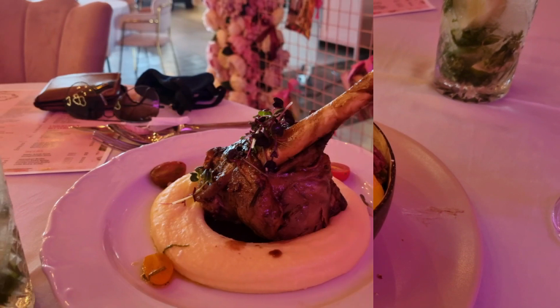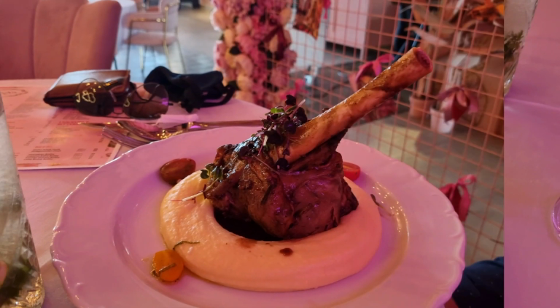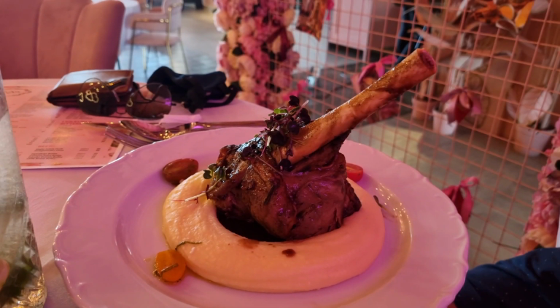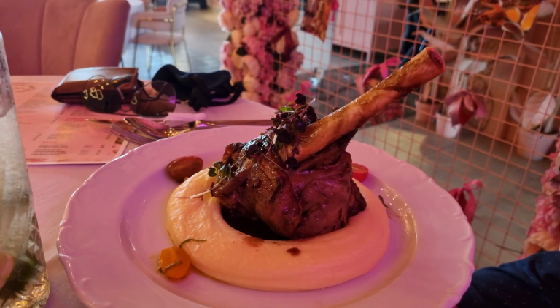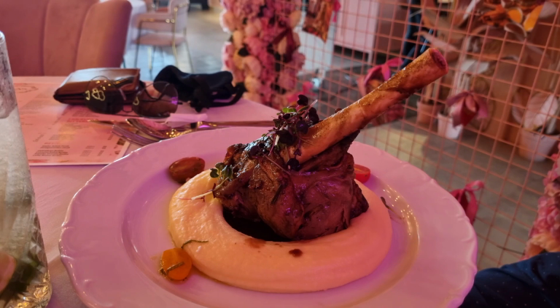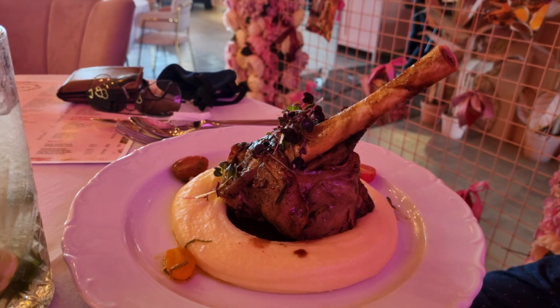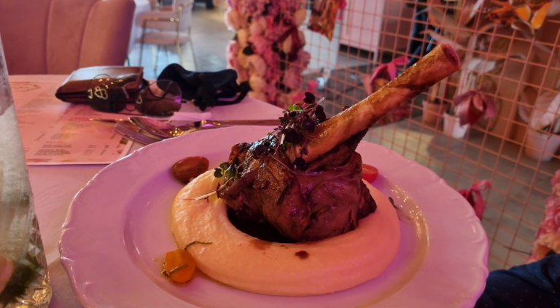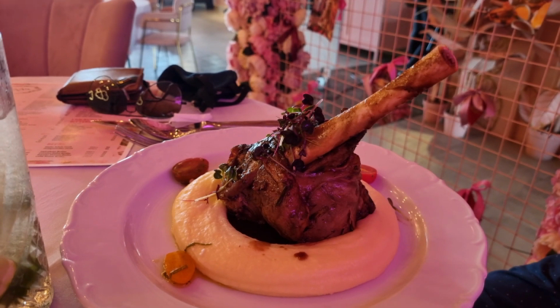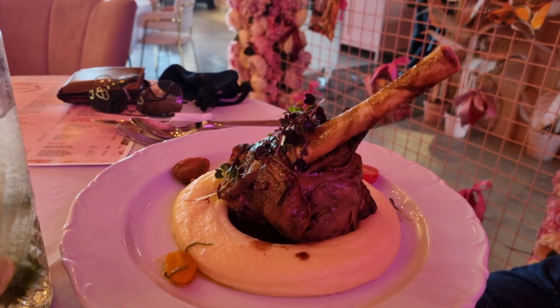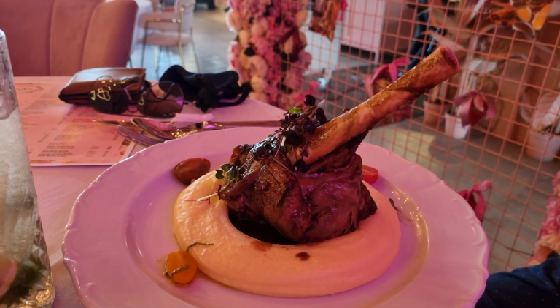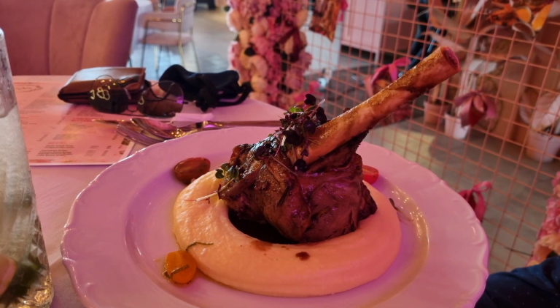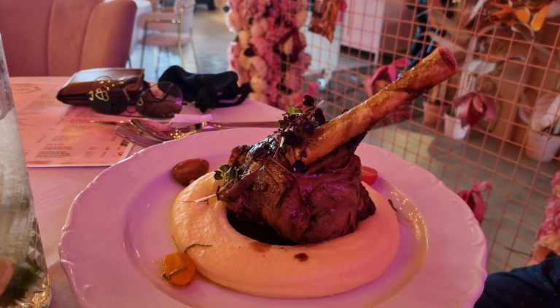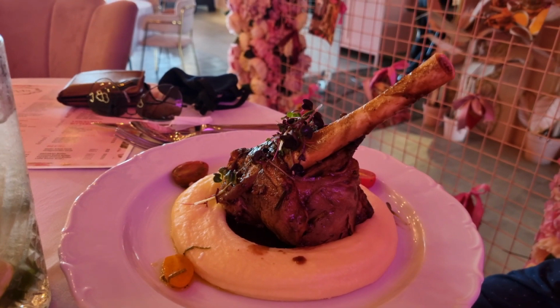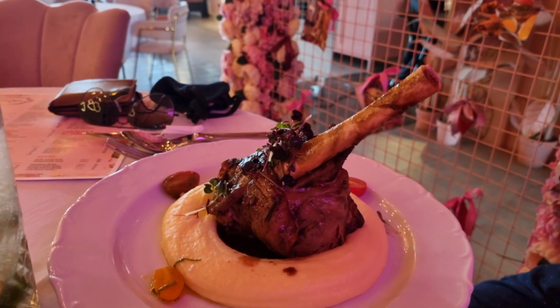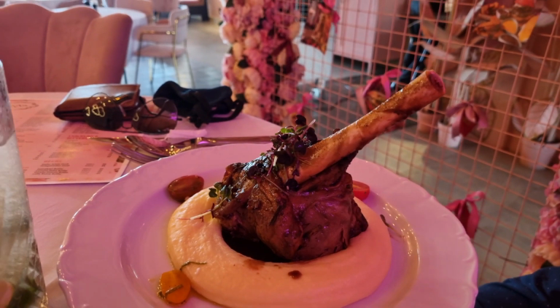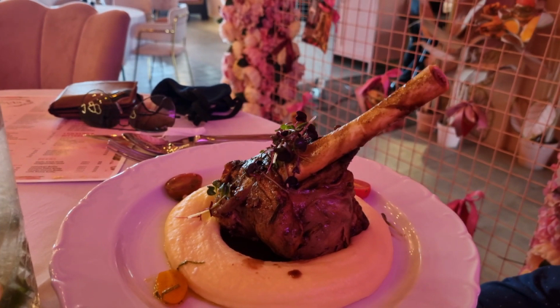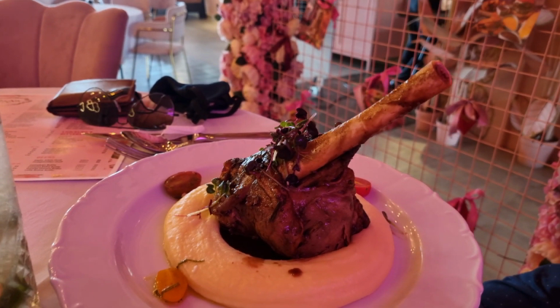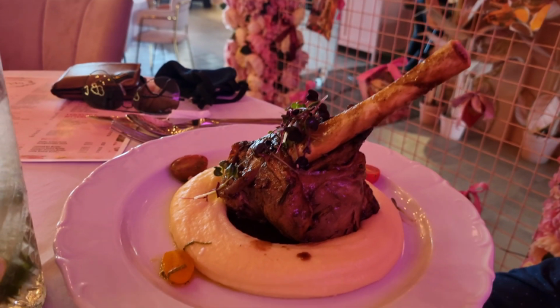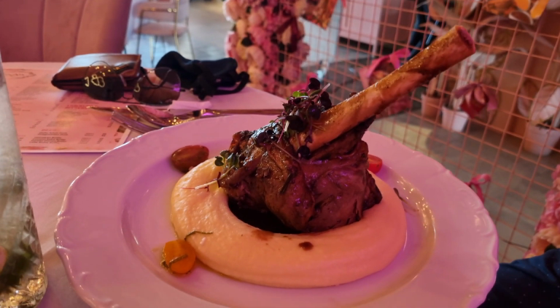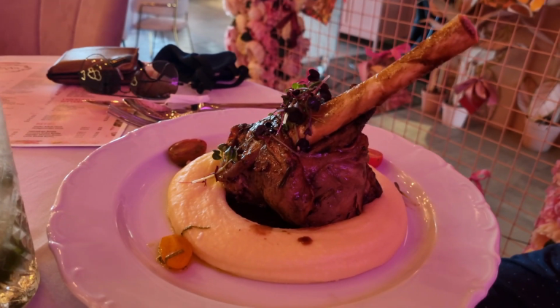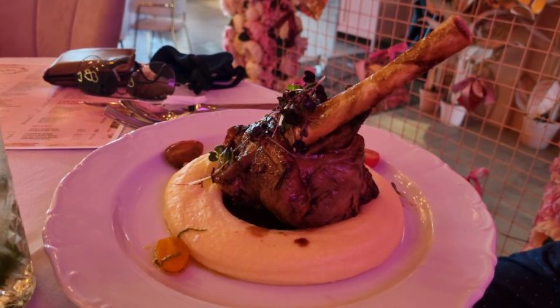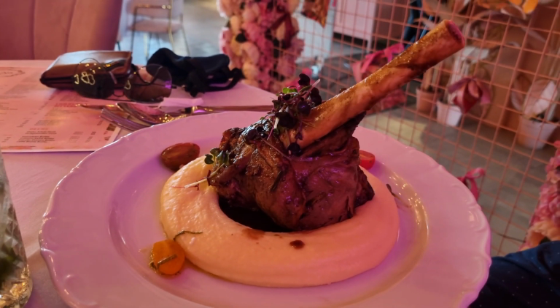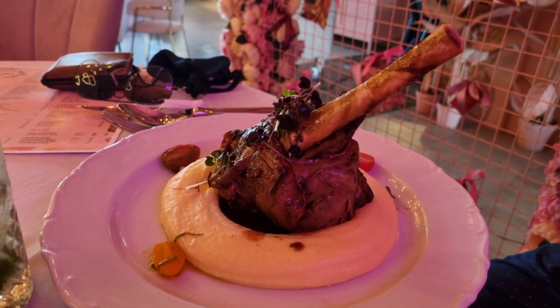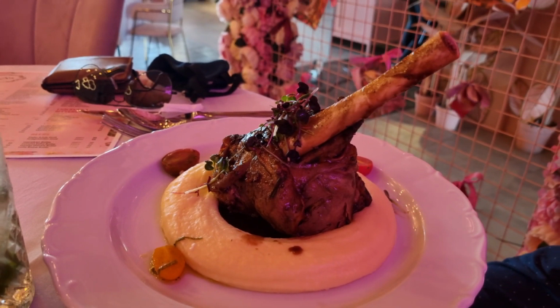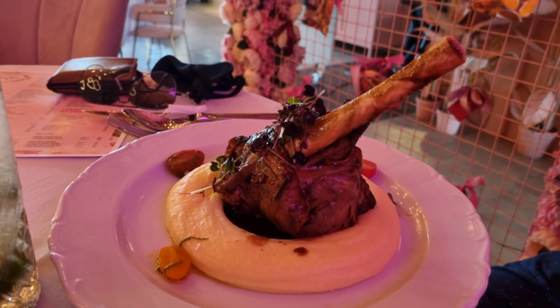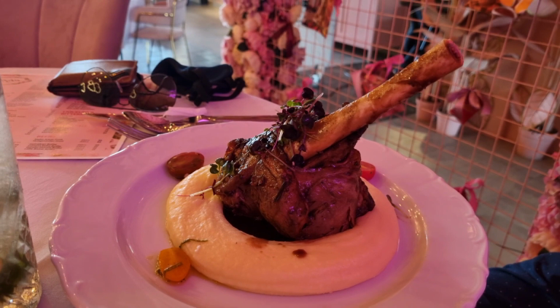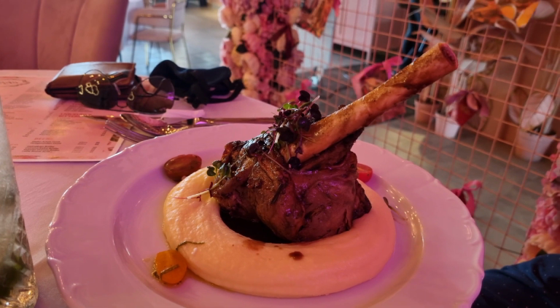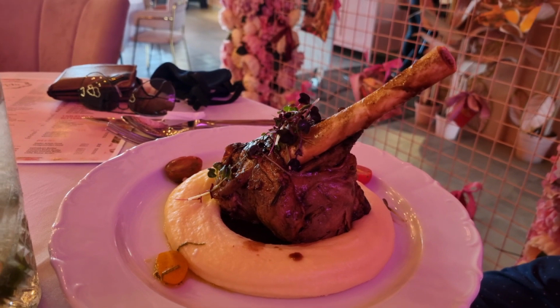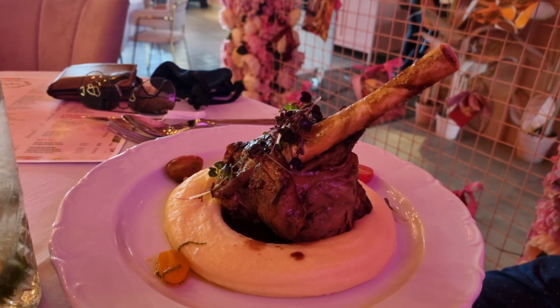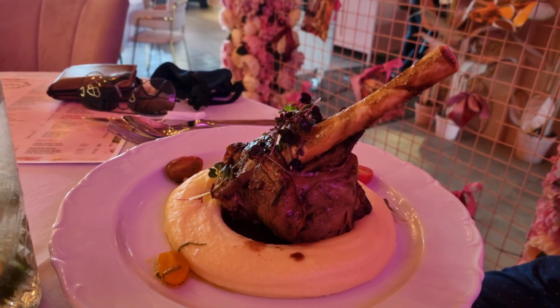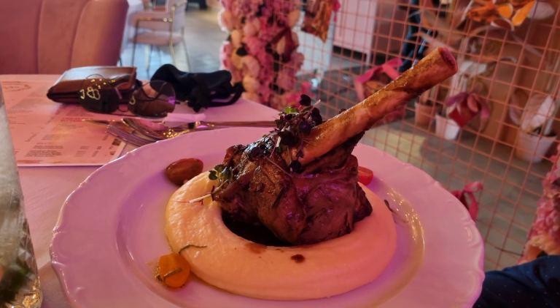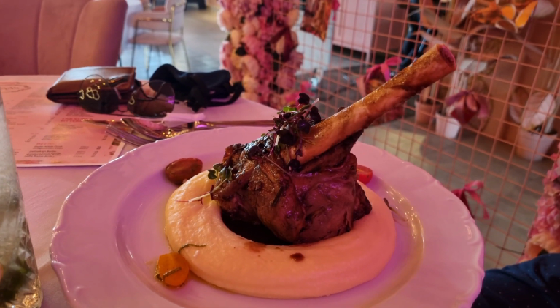And that's Vishal's lamb shank — basically the leg piece. Okay, lamb shank it is!